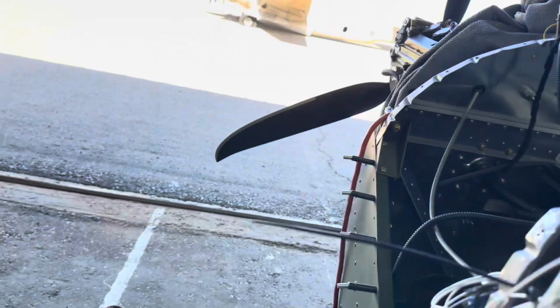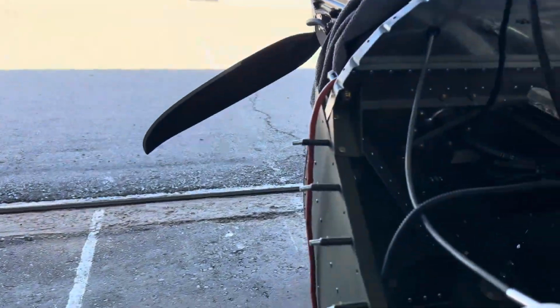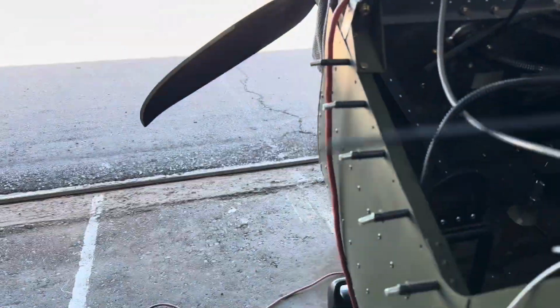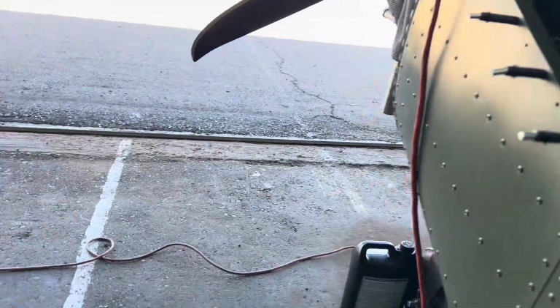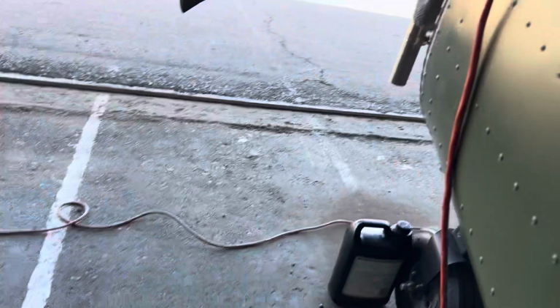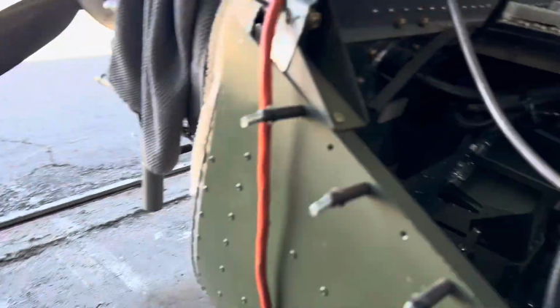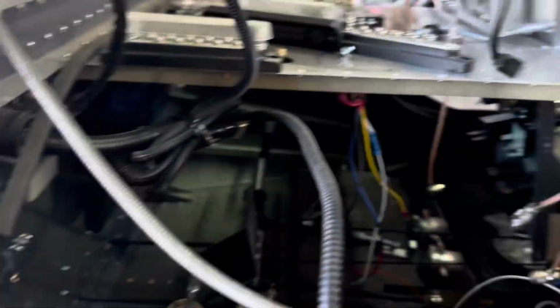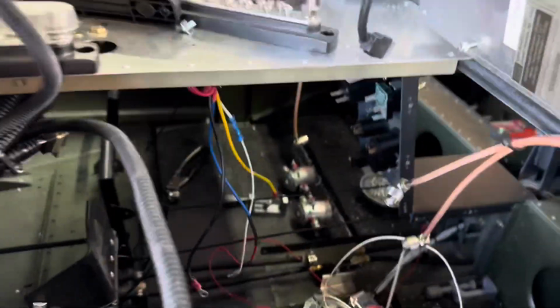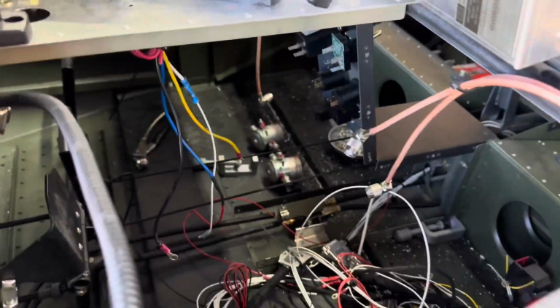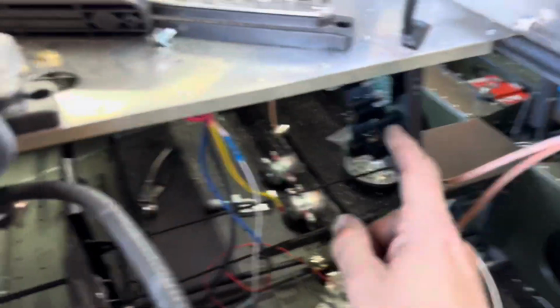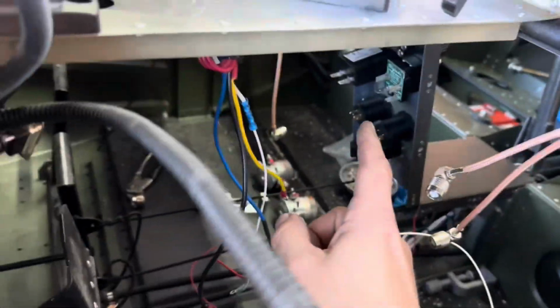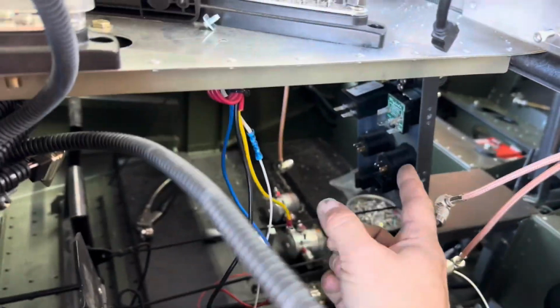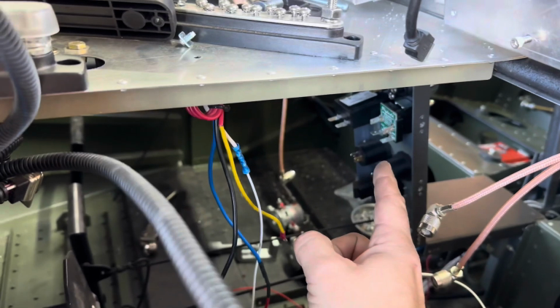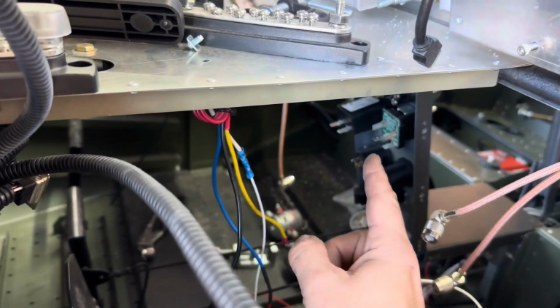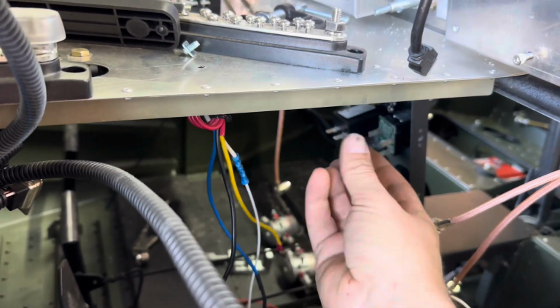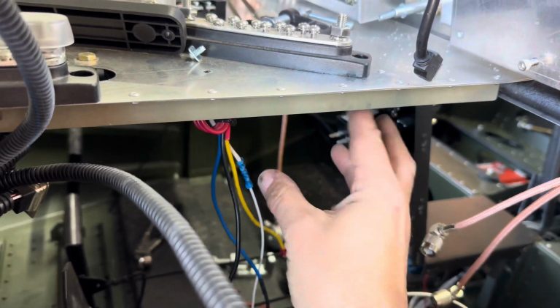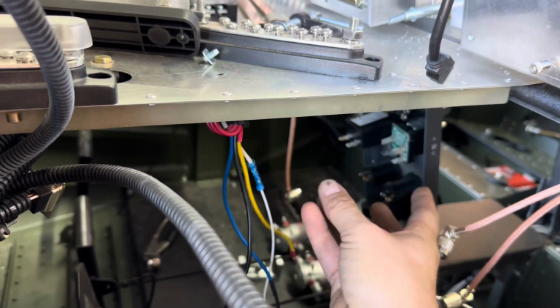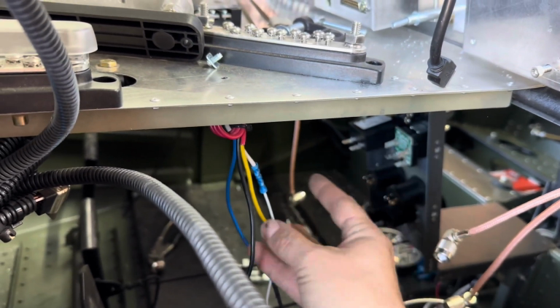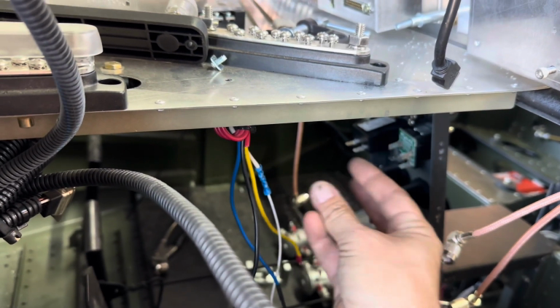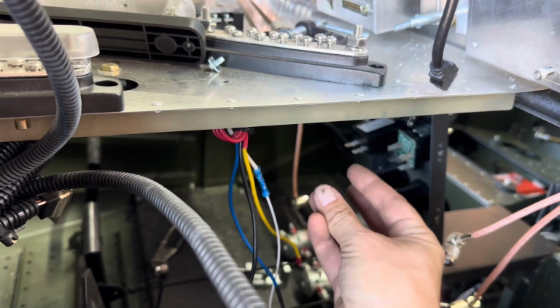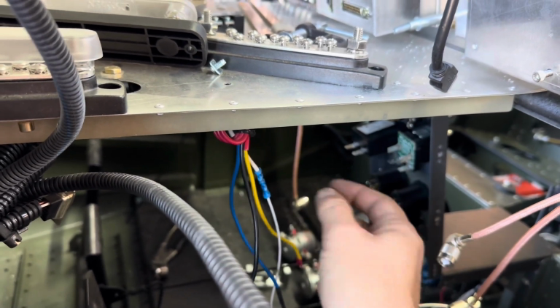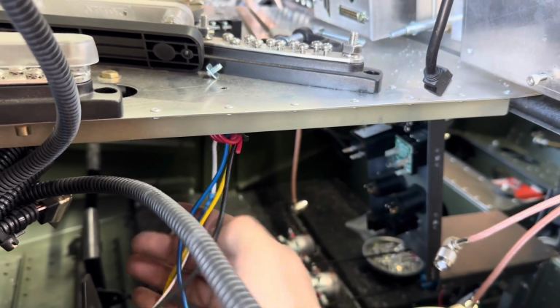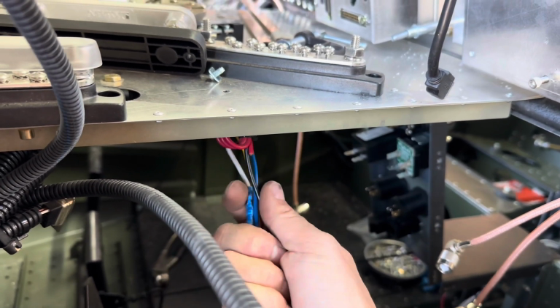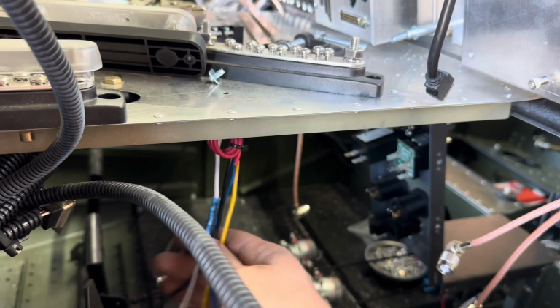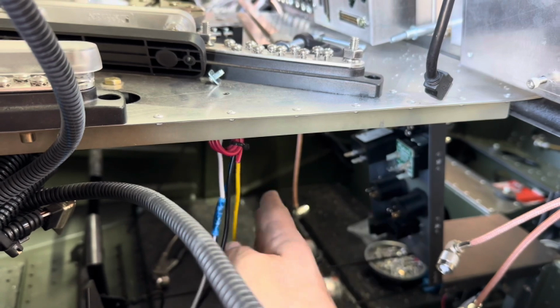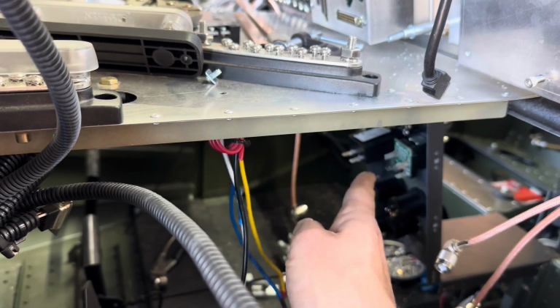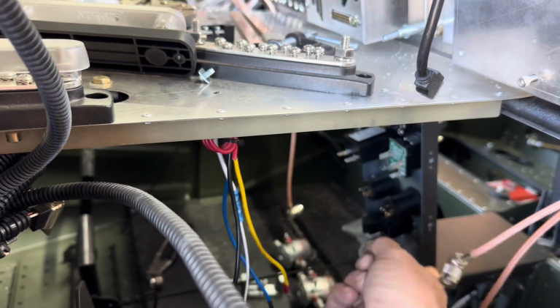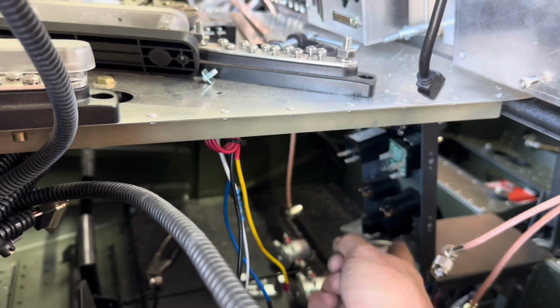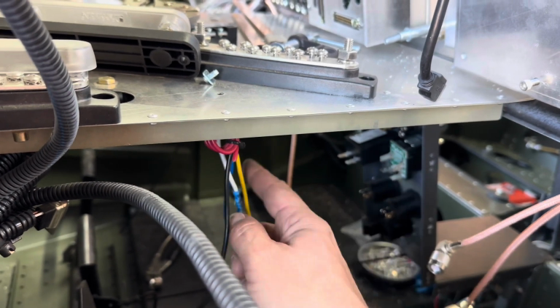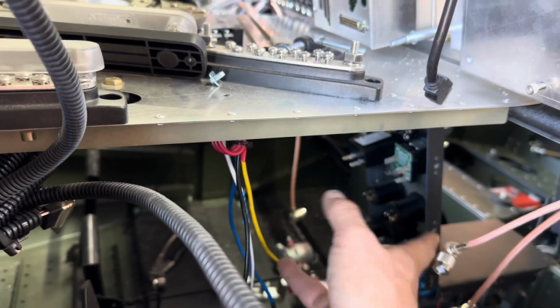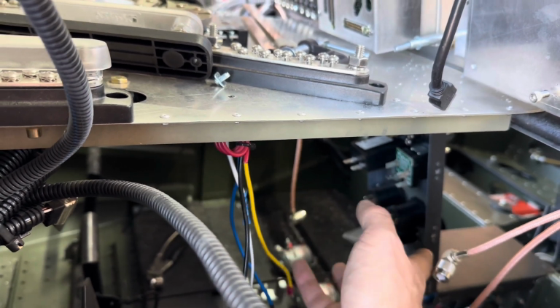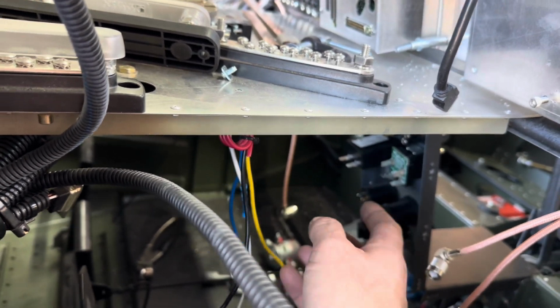That way next week we can come out and do the final install of the panel and start getting the switches wired up. What I'm thinking about doing on those switches is setting that up on a plug — put them all together into one plug — so everything will plug in when I have to do any maintenance.